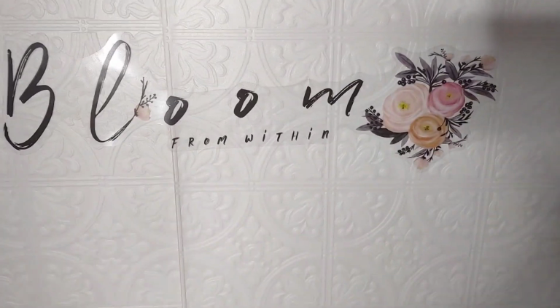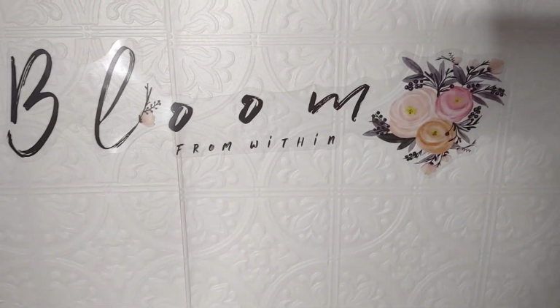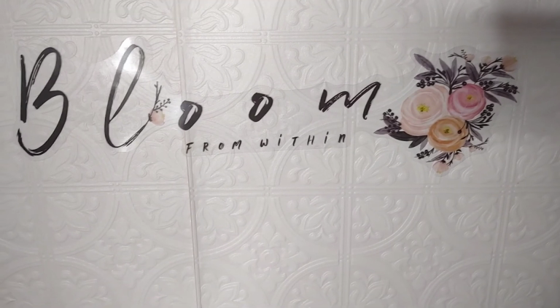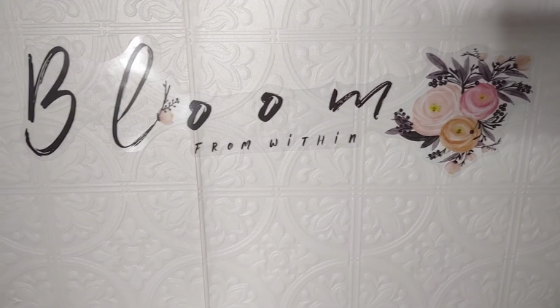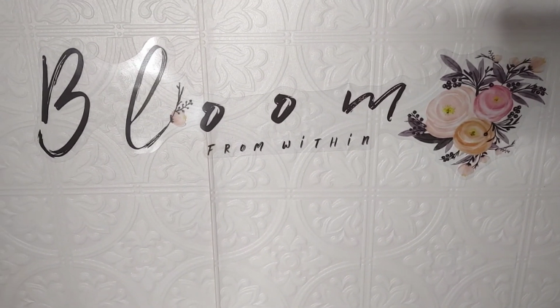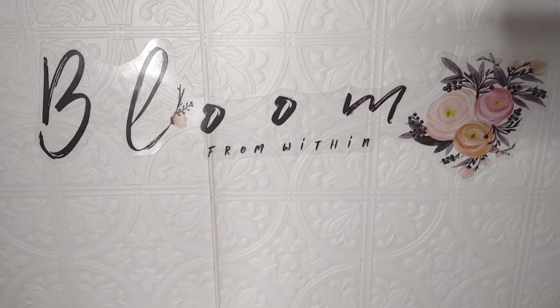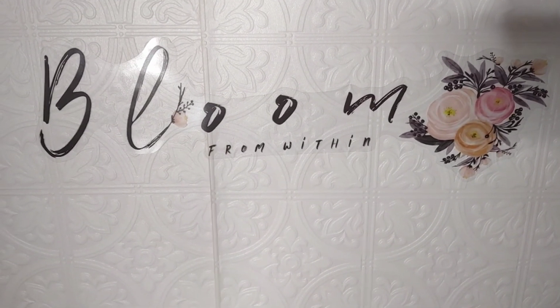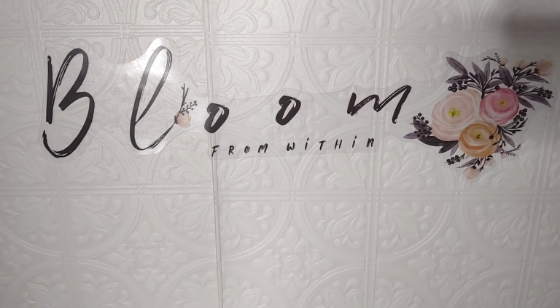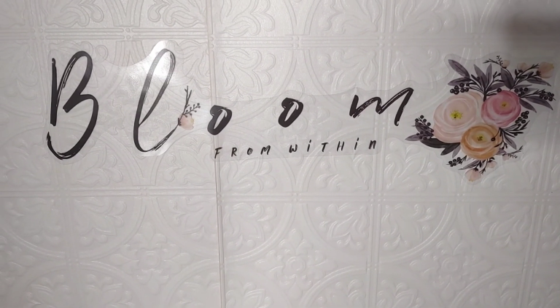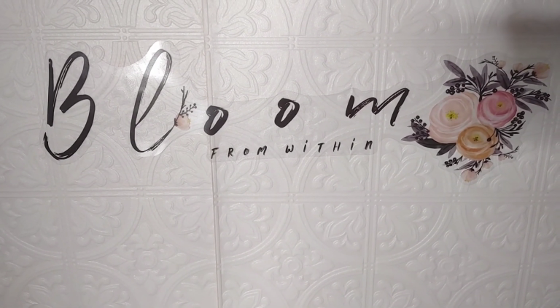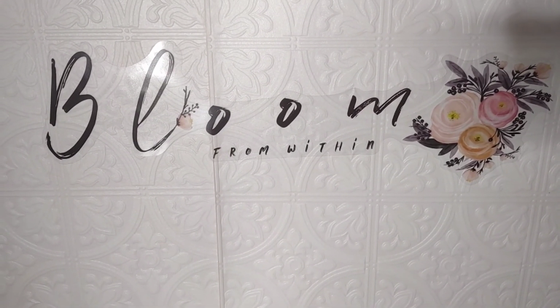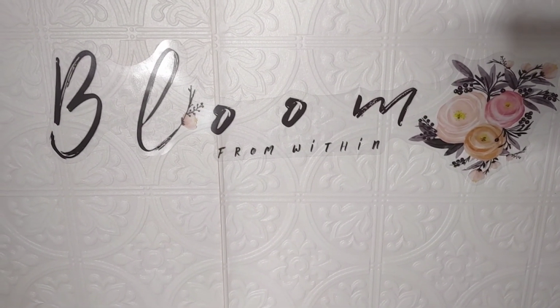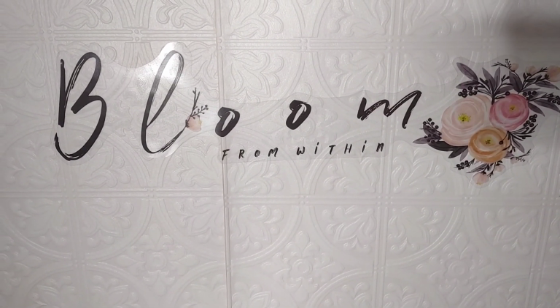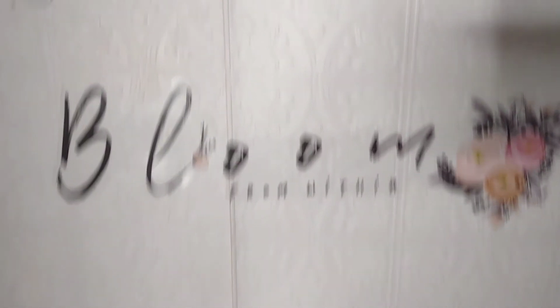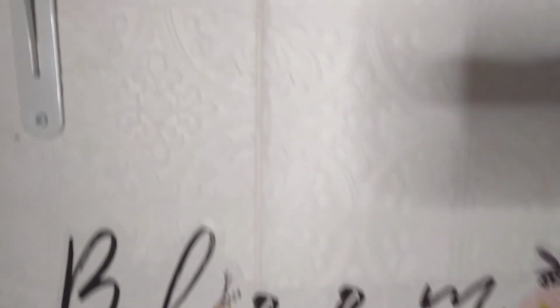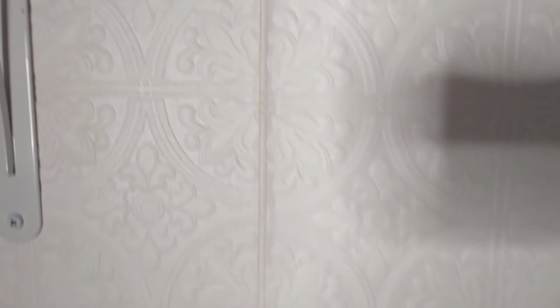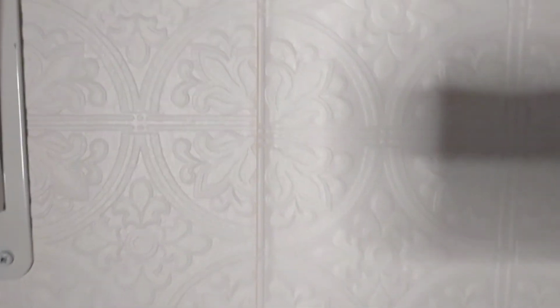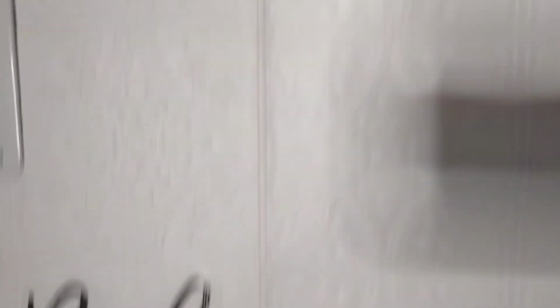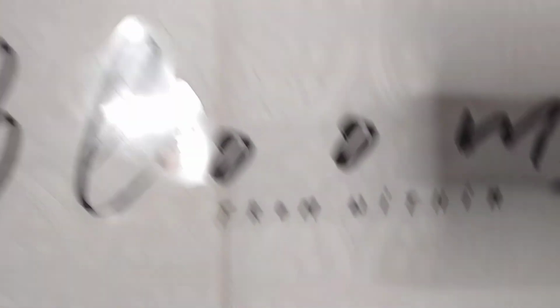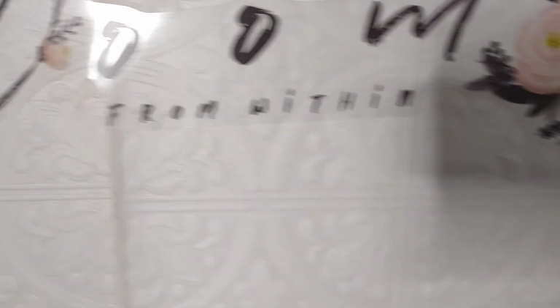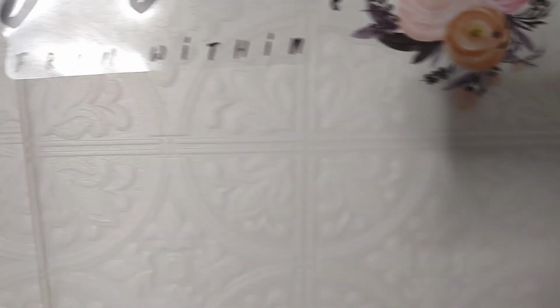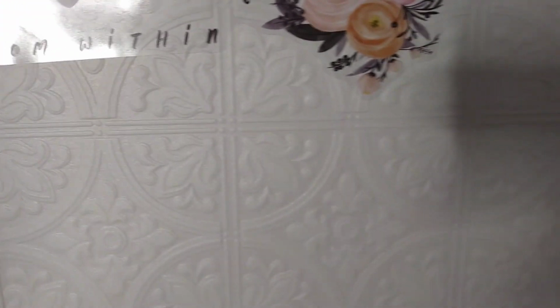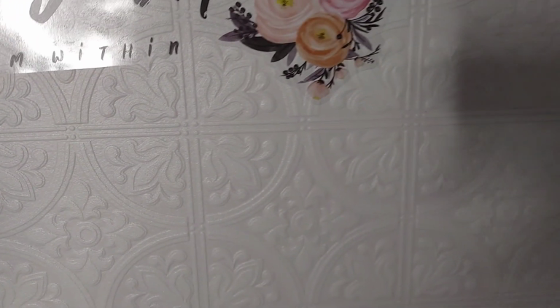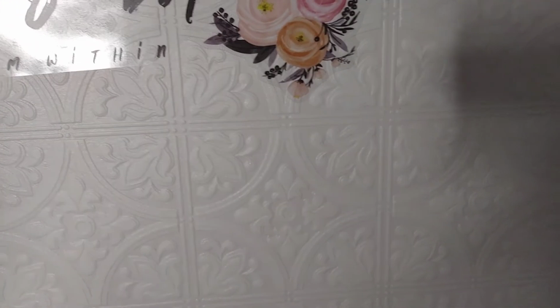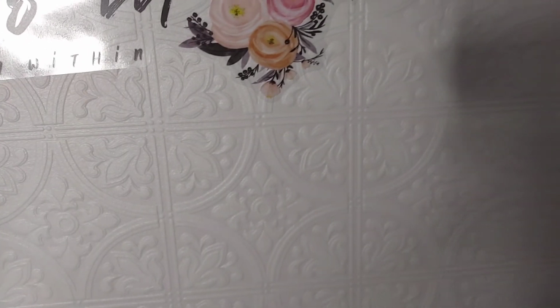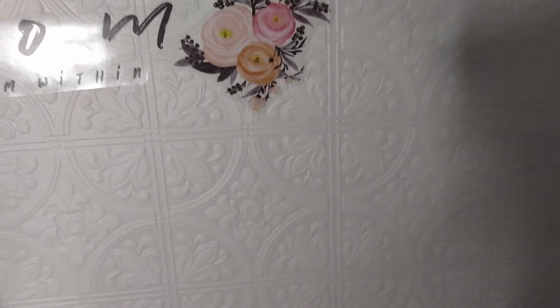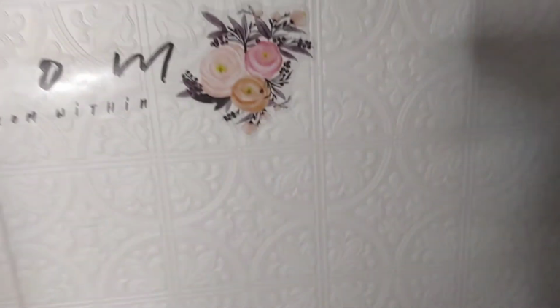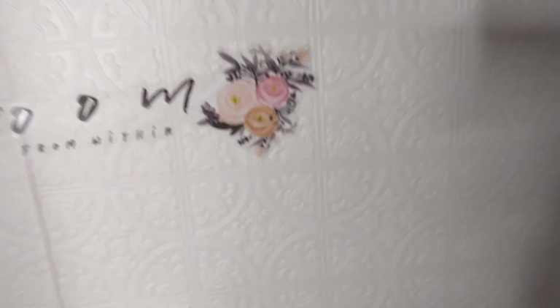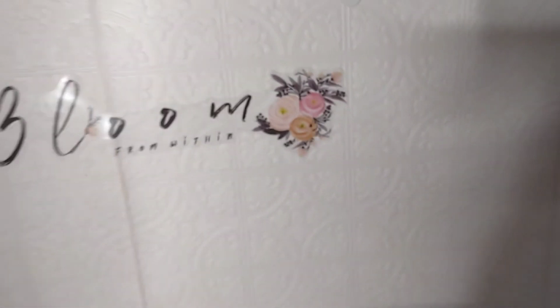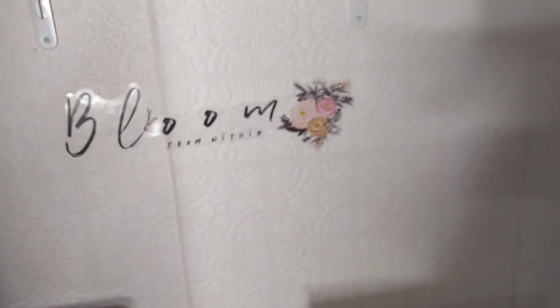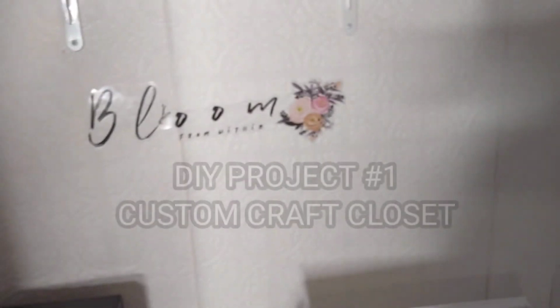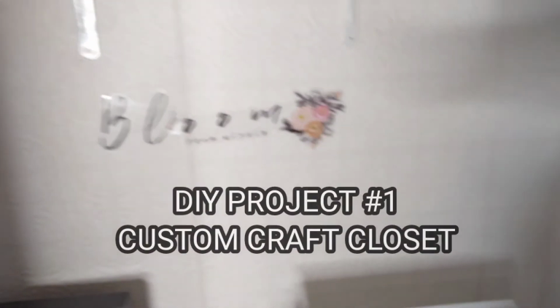Hey guys, today I would be sharing with you four projects that my husband and I did around our home to save money. My channel is all about saving money in different types of ways.